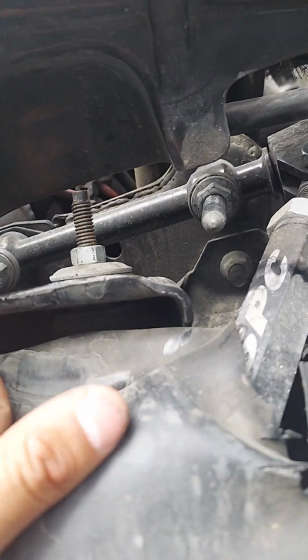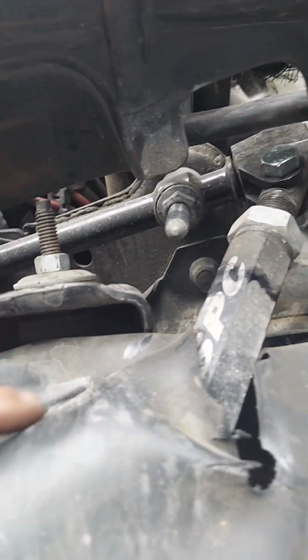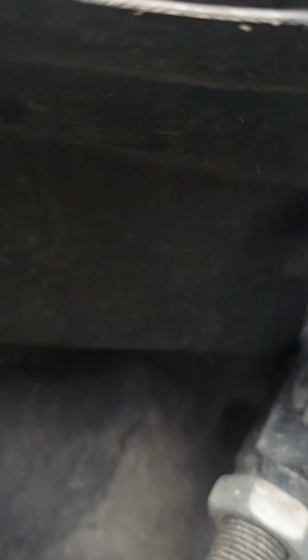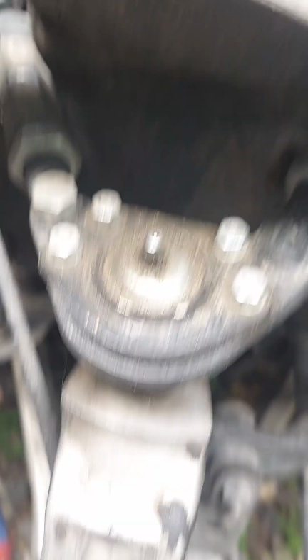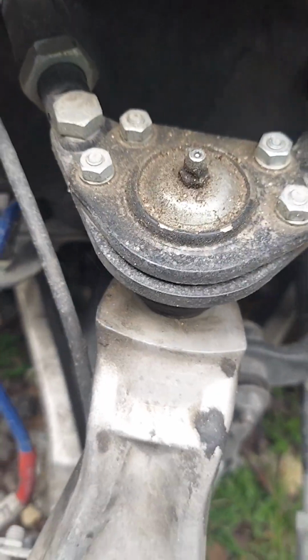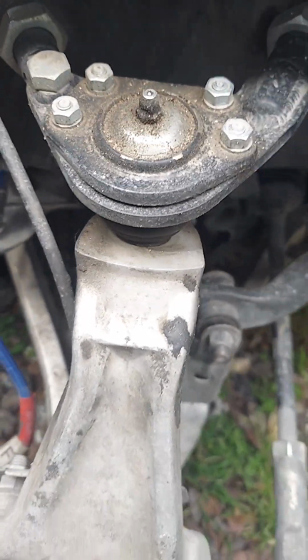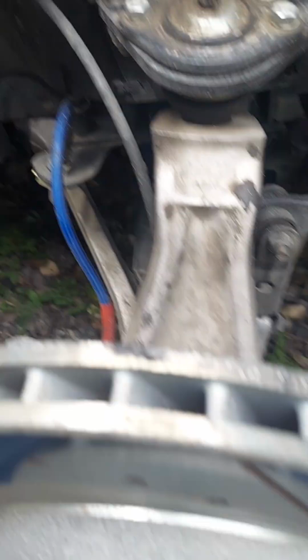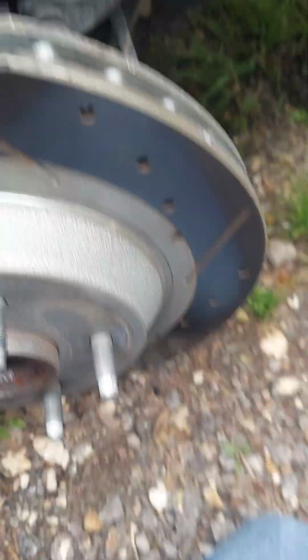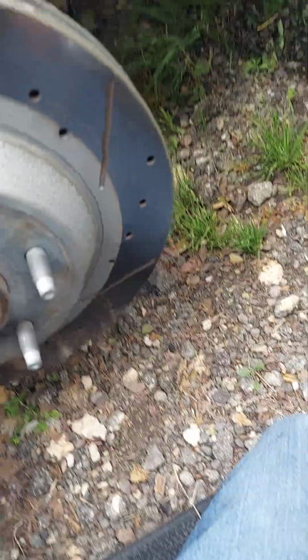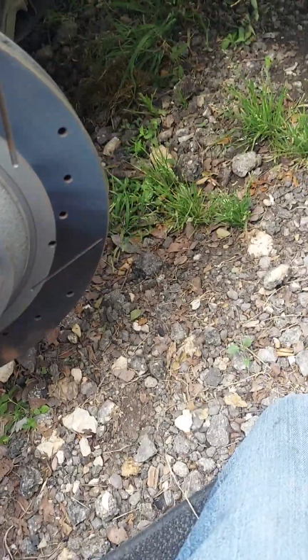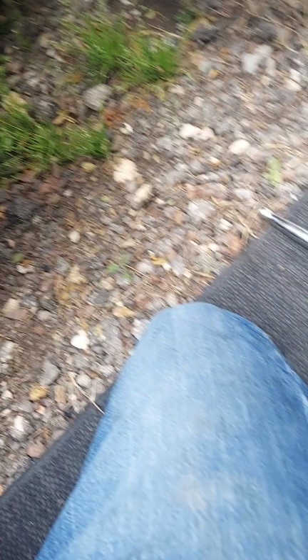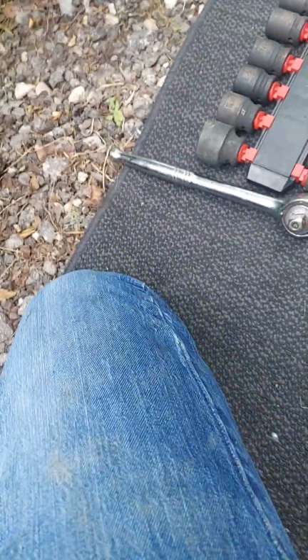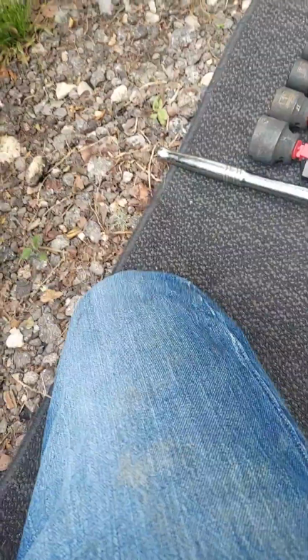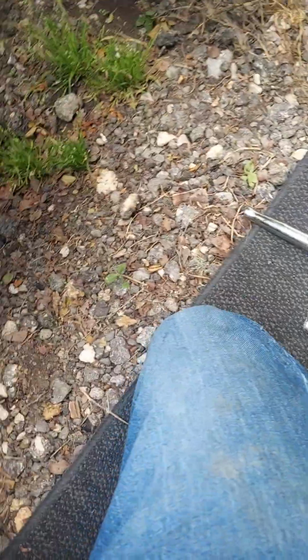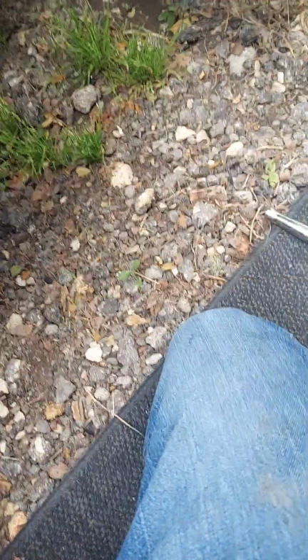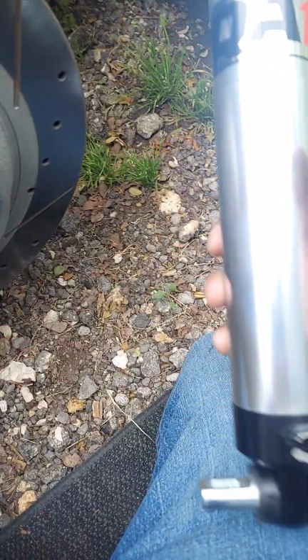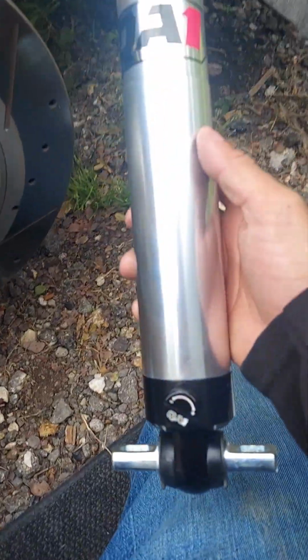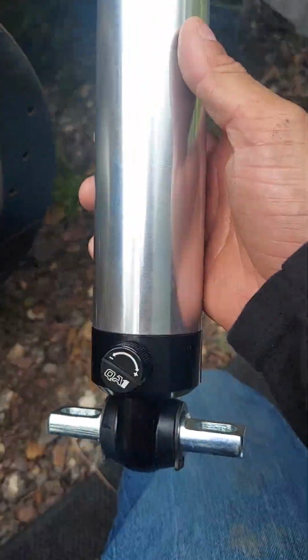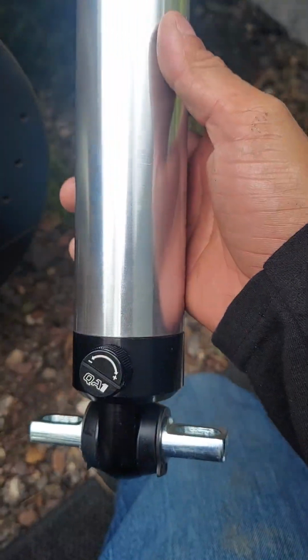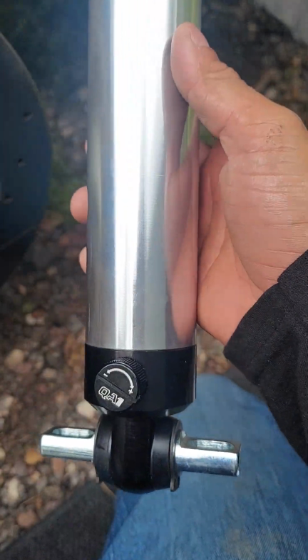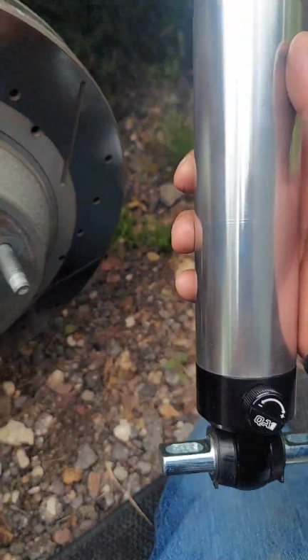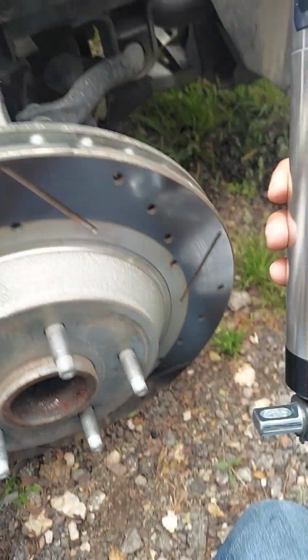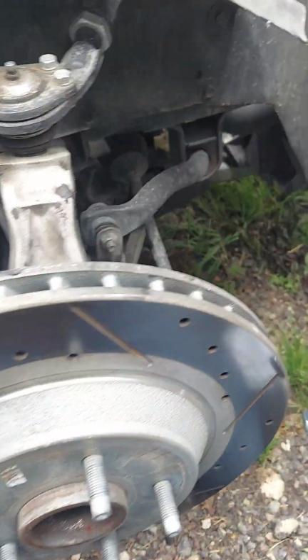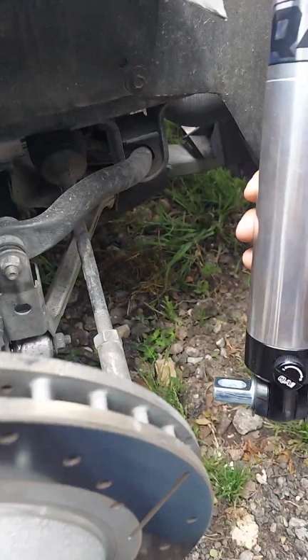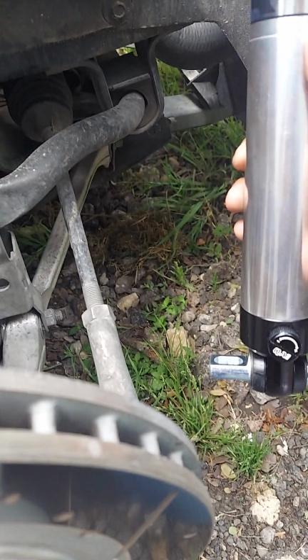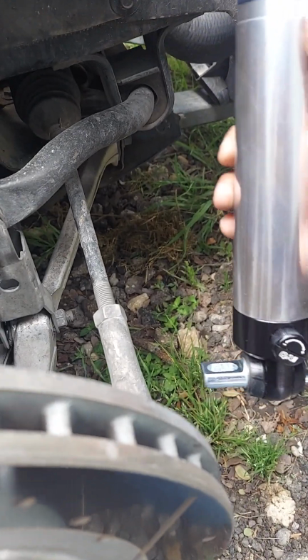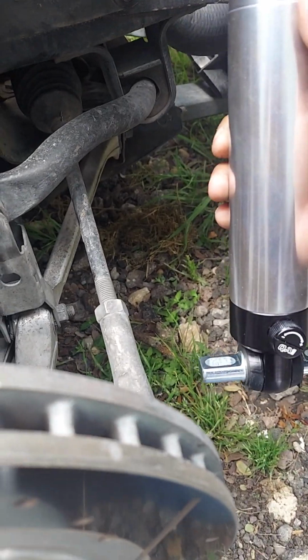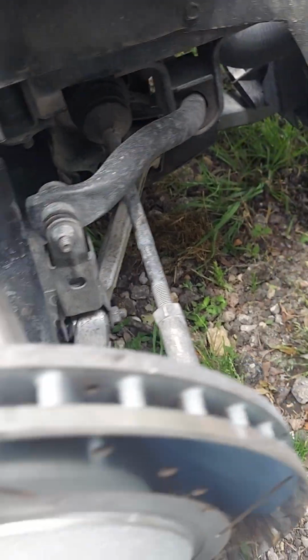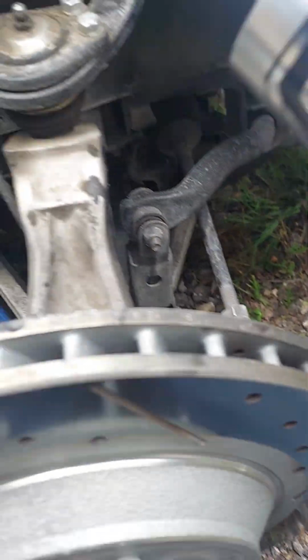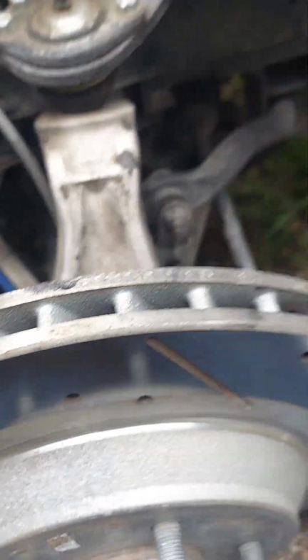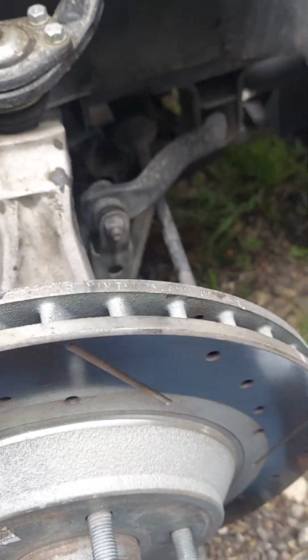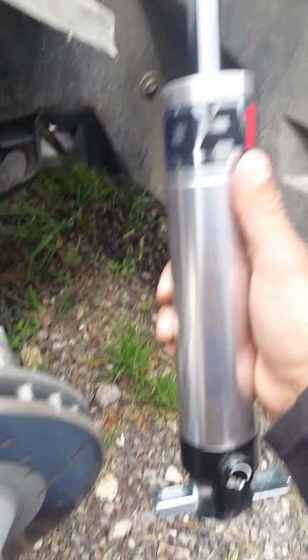Take the top off — it's that easy, that simple. We're going to go with the QA1 single adjustable shocks. As you can see, there's nothing to it: take the old one out, swap the new one in.